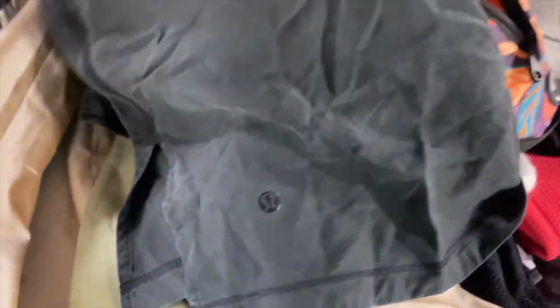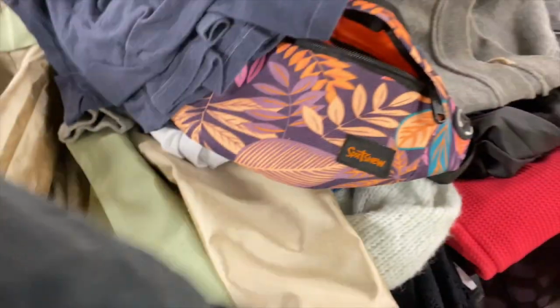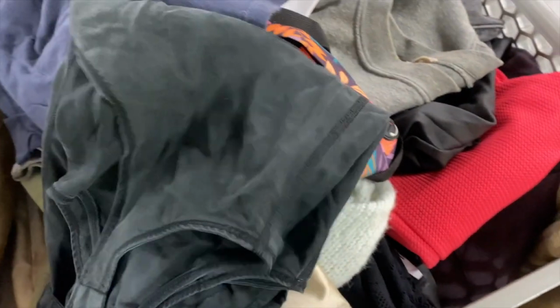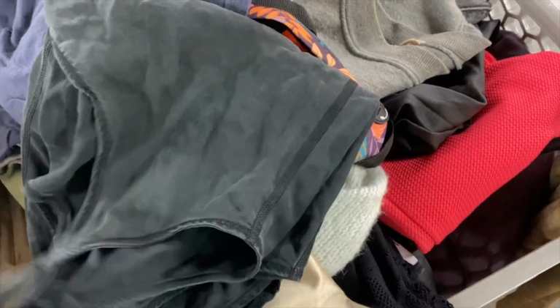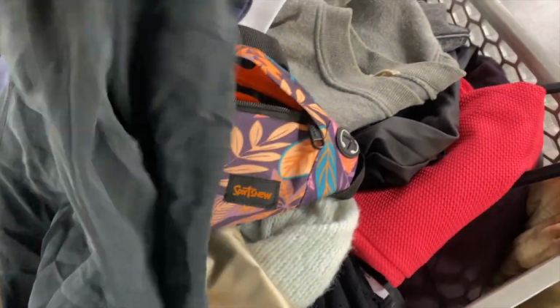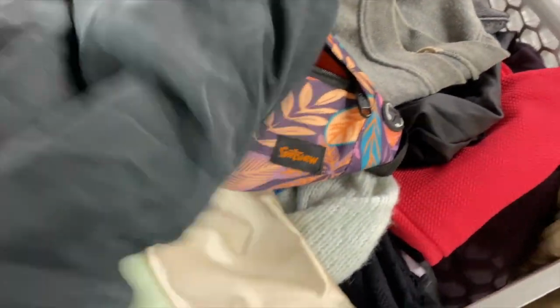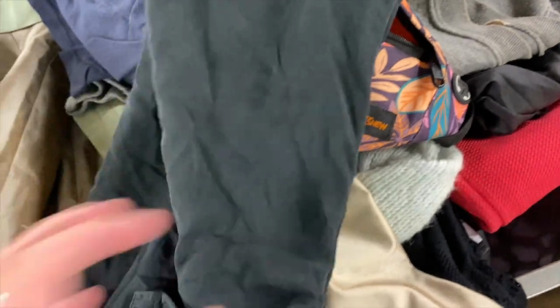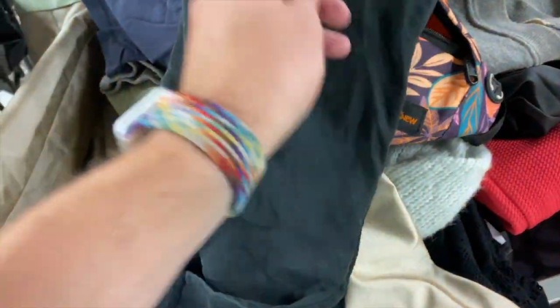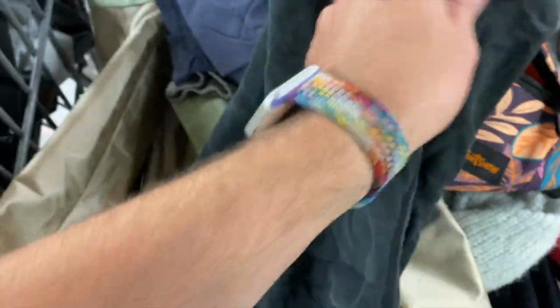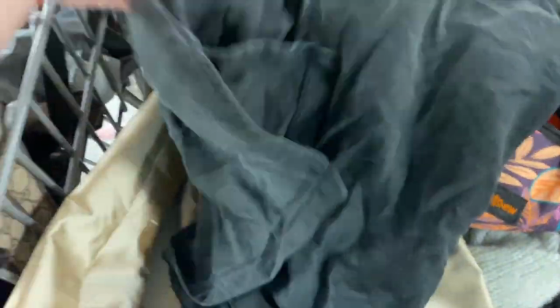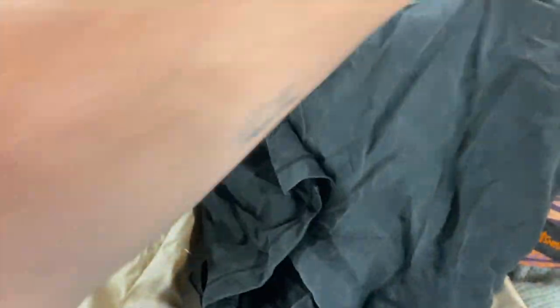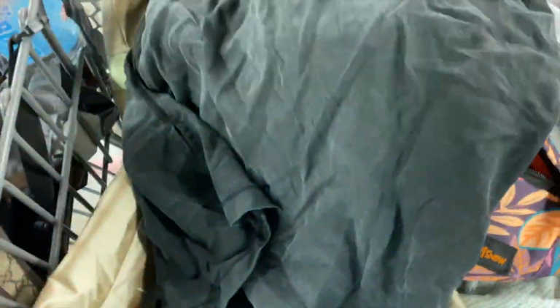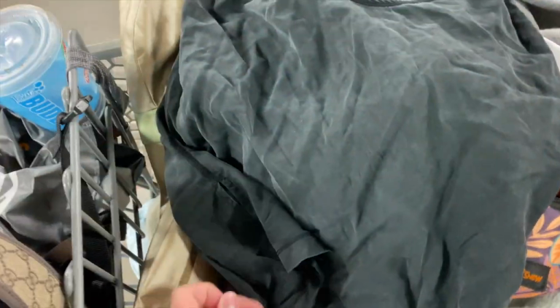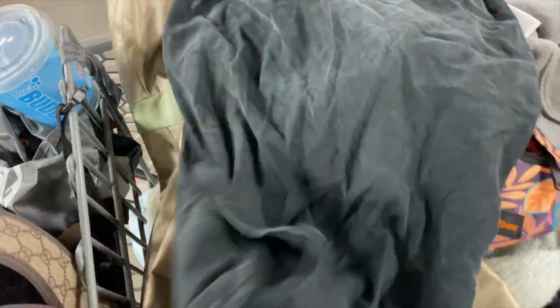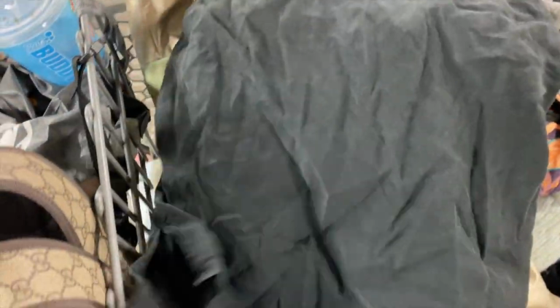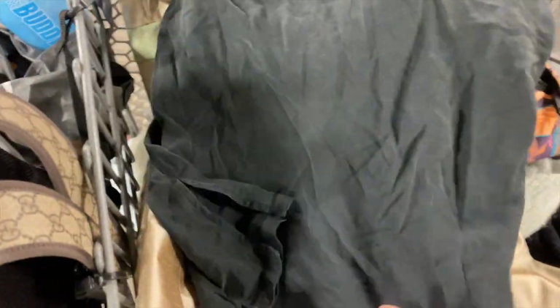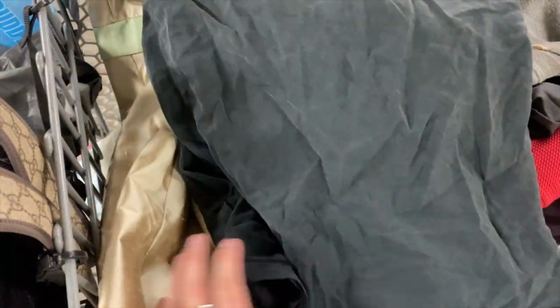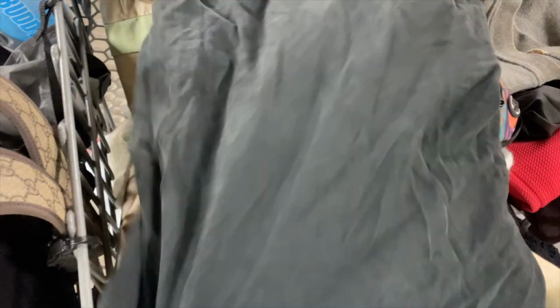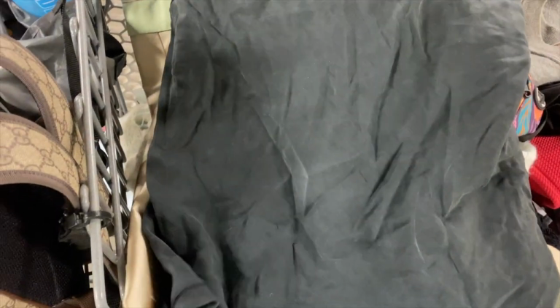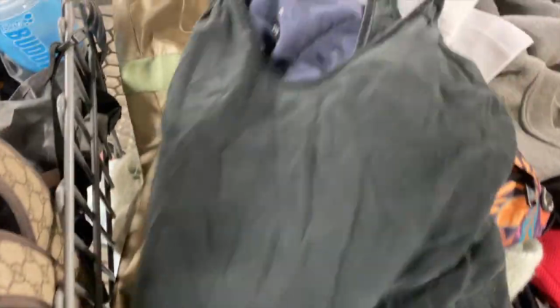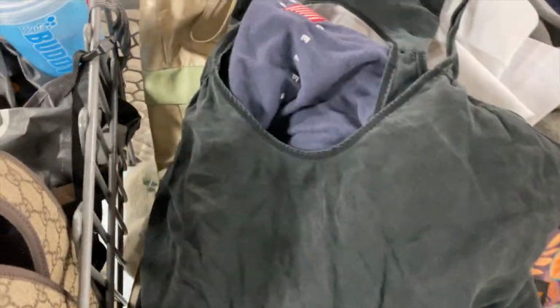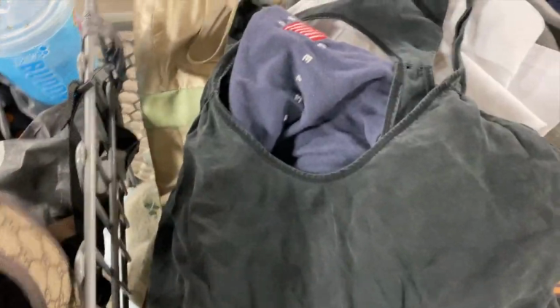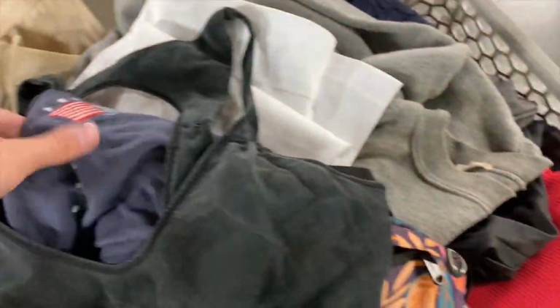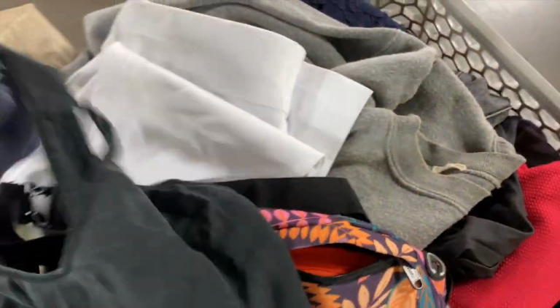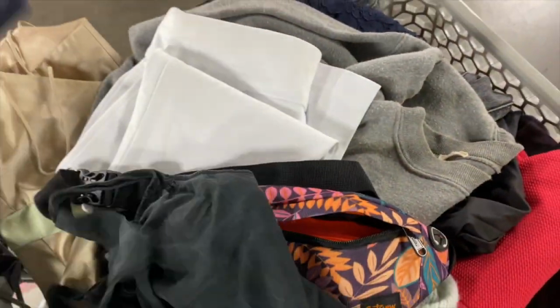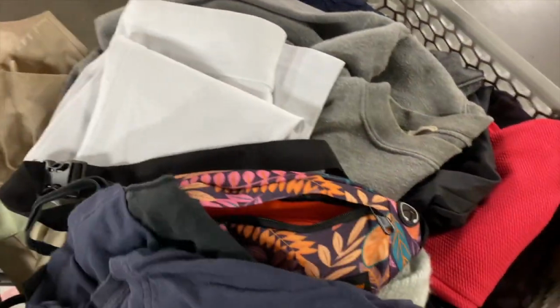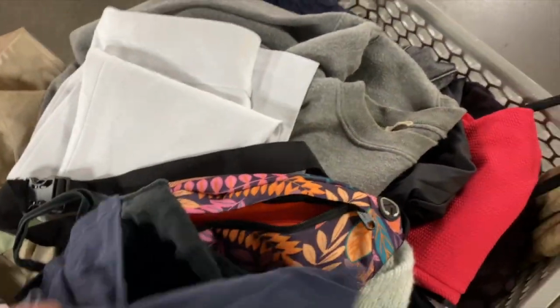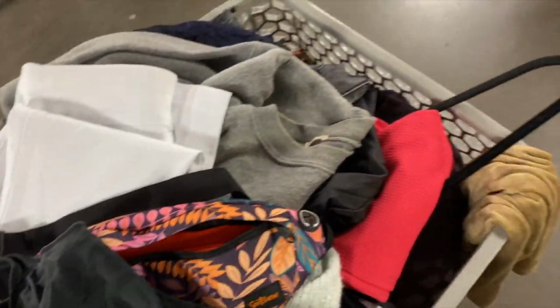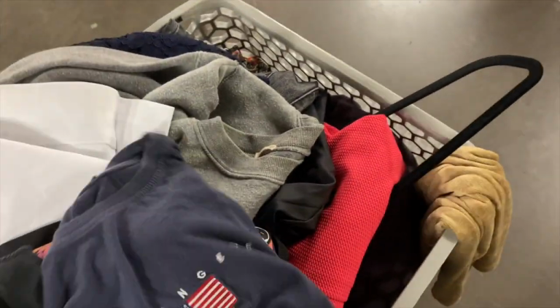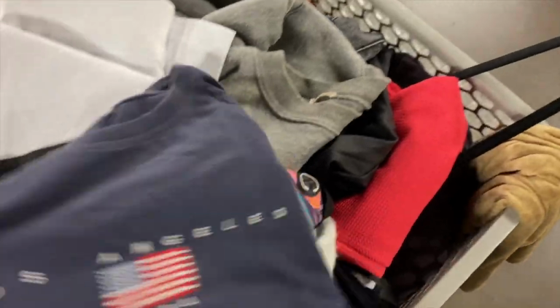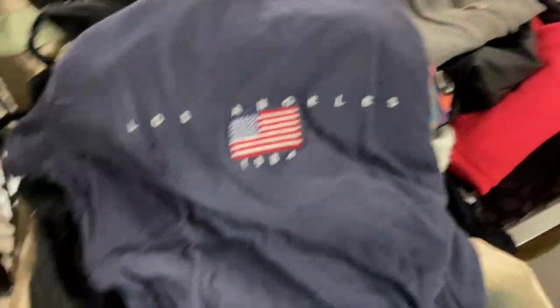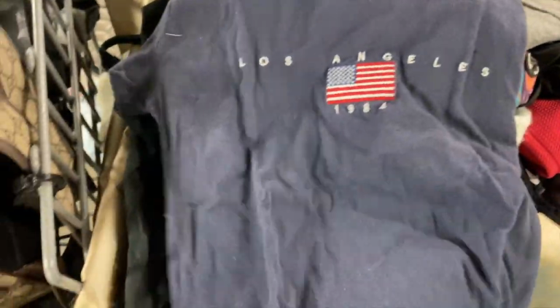I ended up finding a few more Lululemon pieces. The tank top came from the same bin as those blue leggings from earlier — I went back and dug through it just to be safe and did find a few more pieces, which was super fun. I found a little Brandy Melville piece for my sister that she's probably going to really enjoy.